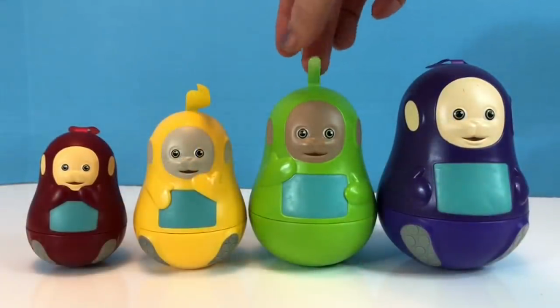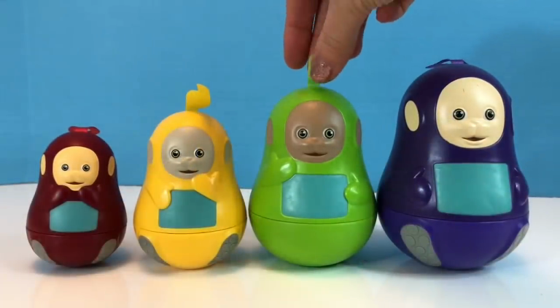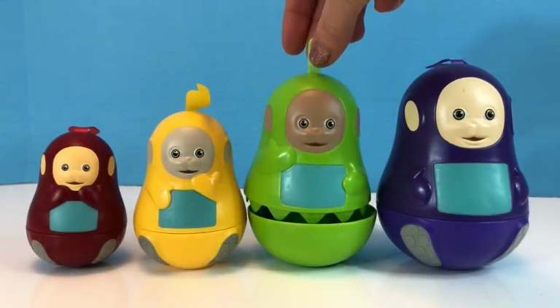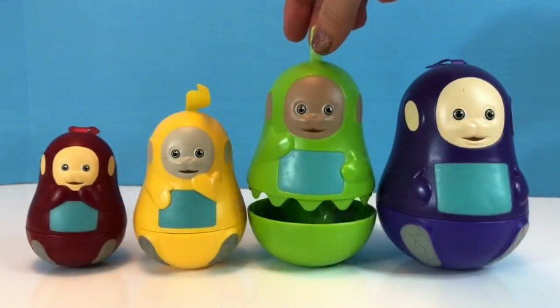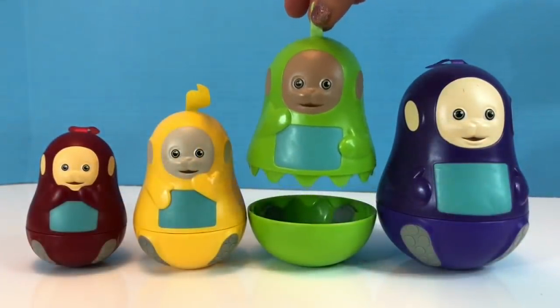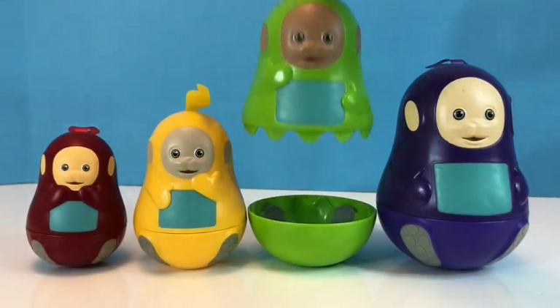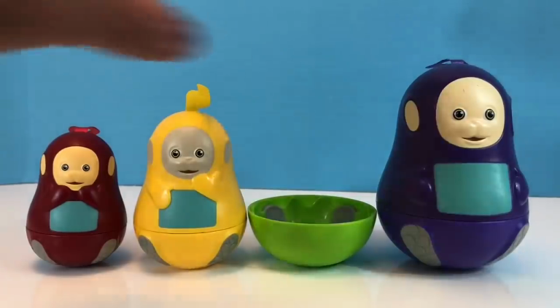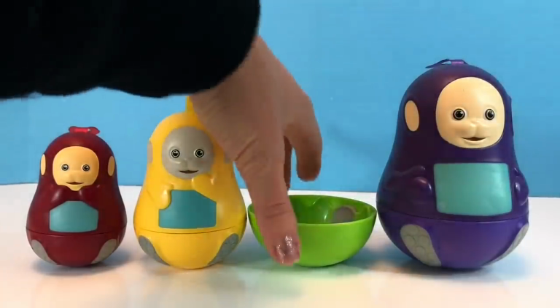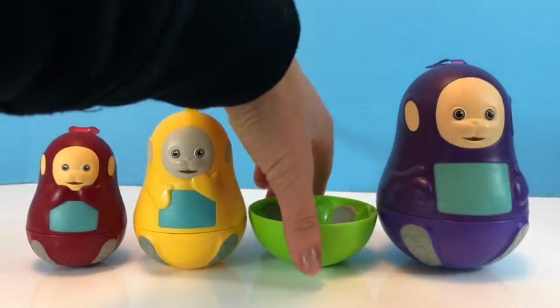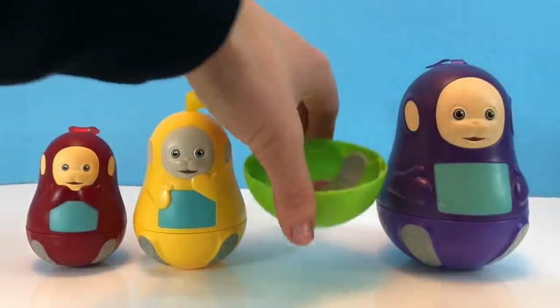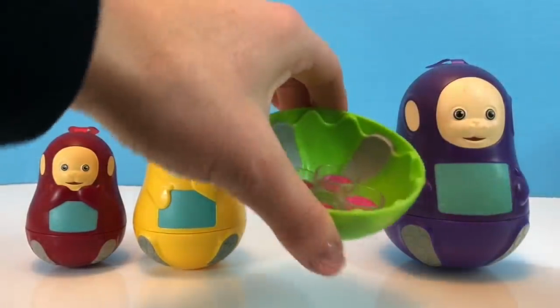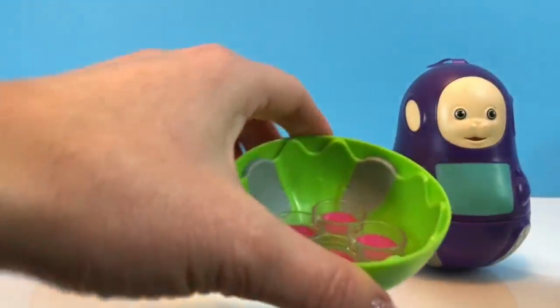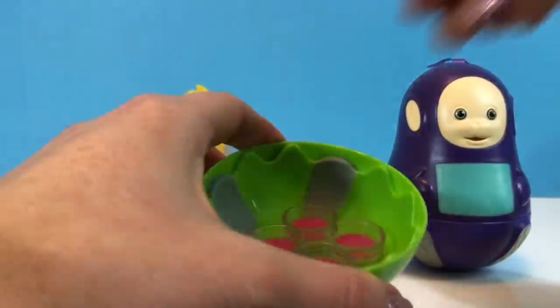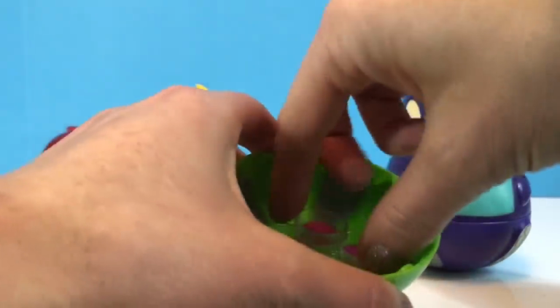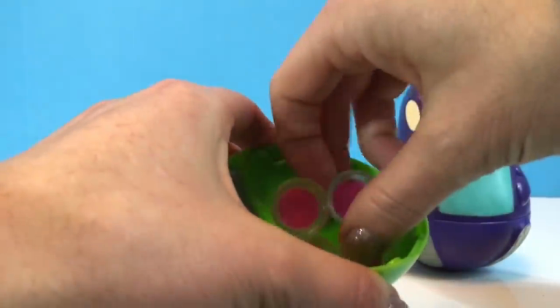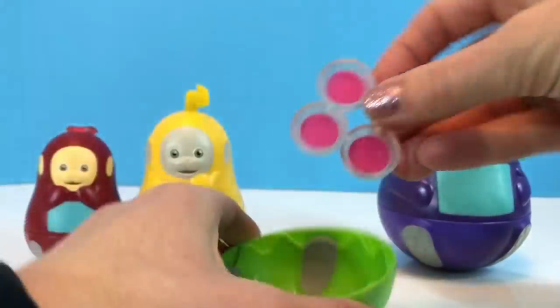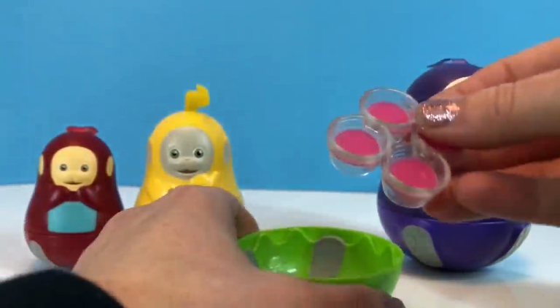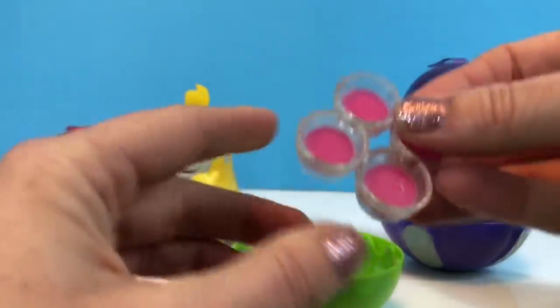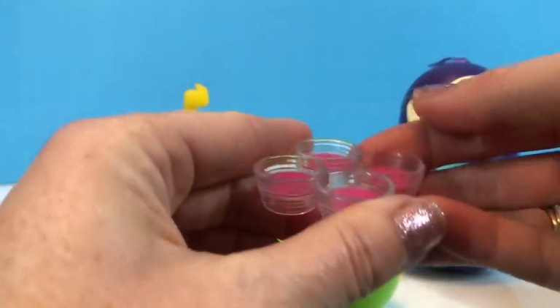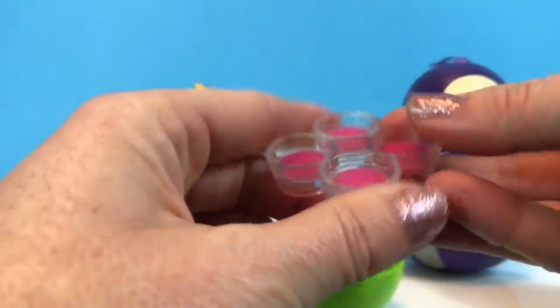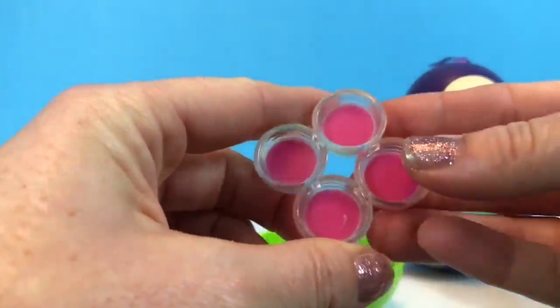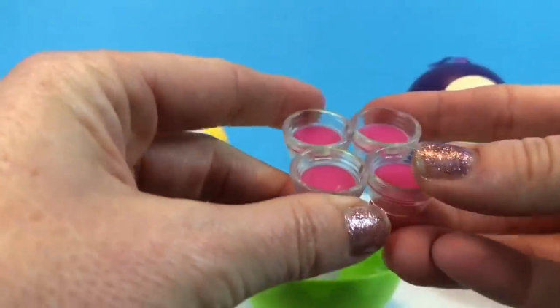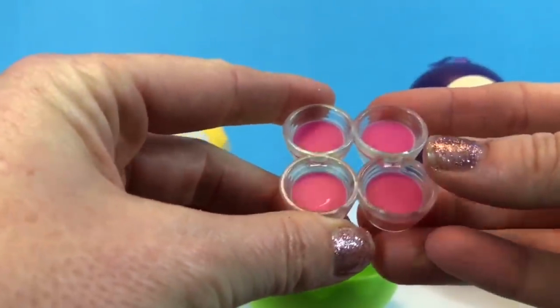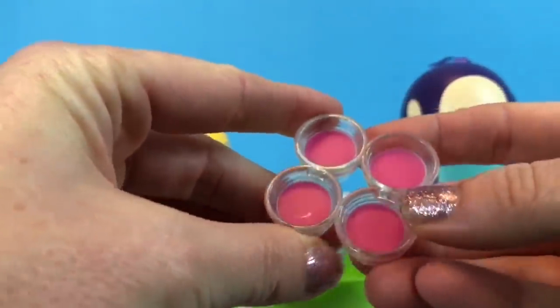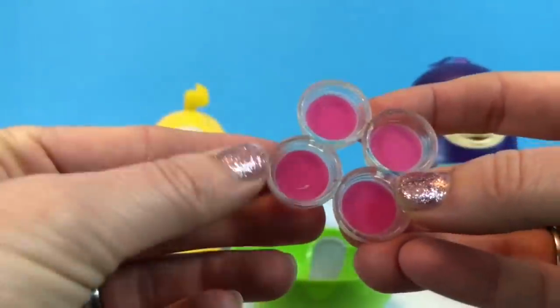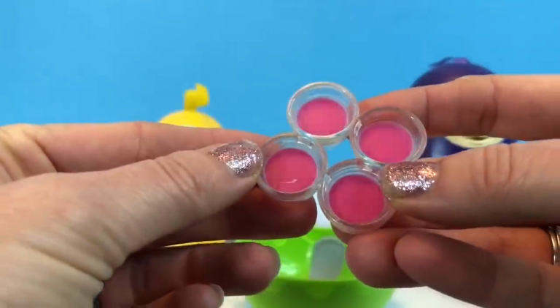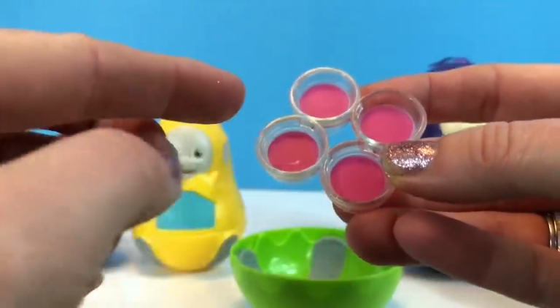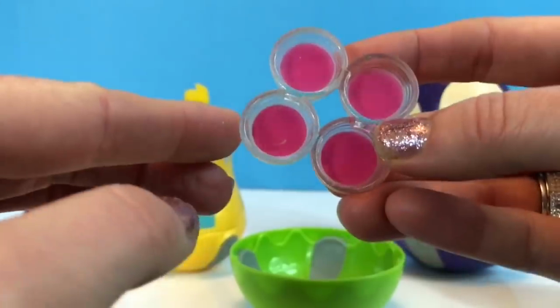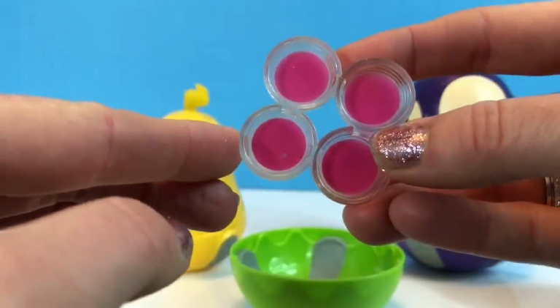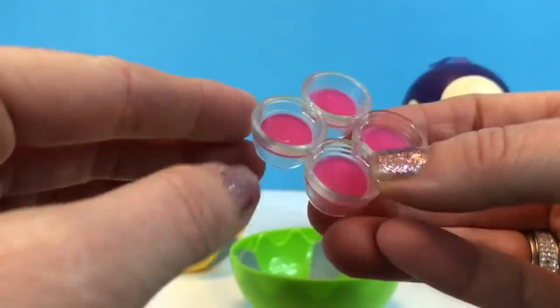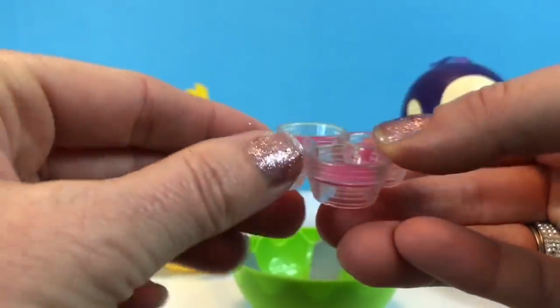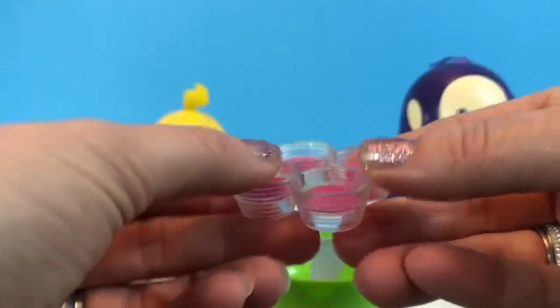Now let's open up our Dipsy nesting doll. Oh, do you know what this is? They're little bowls of Tubby custard — the Teletubbies' favorite food.